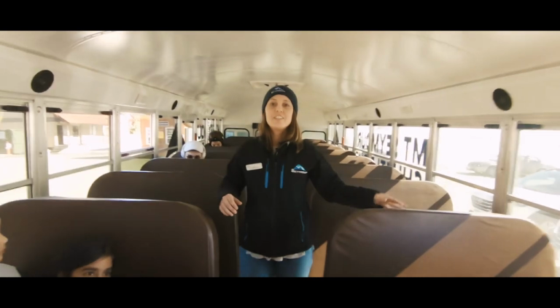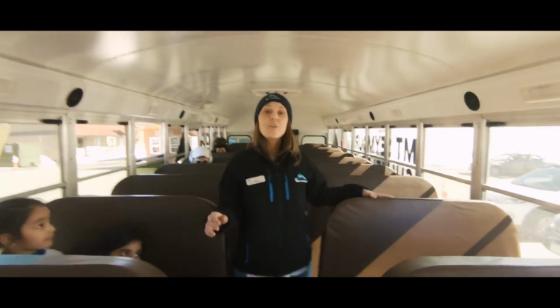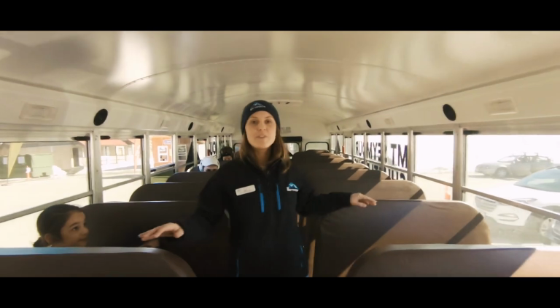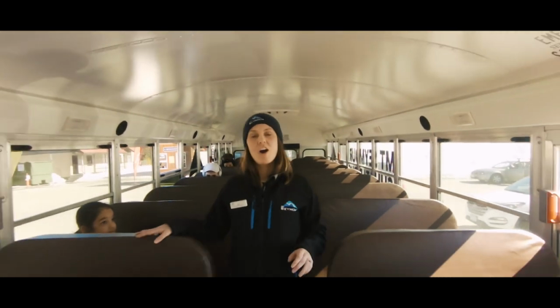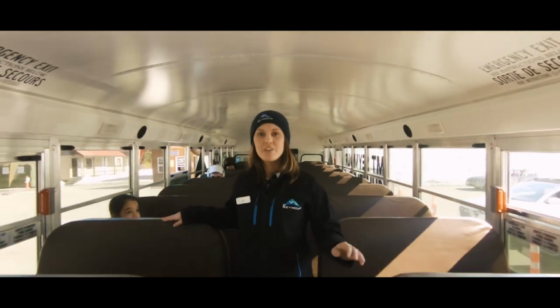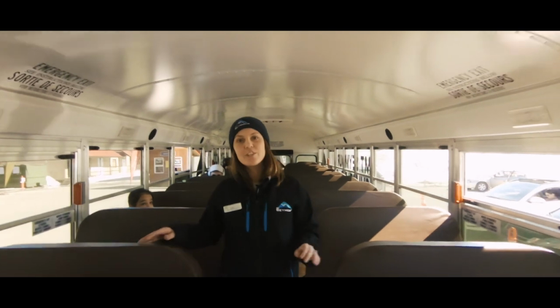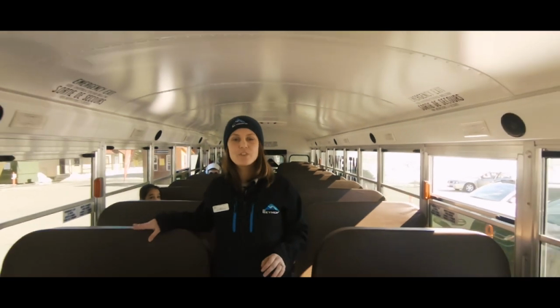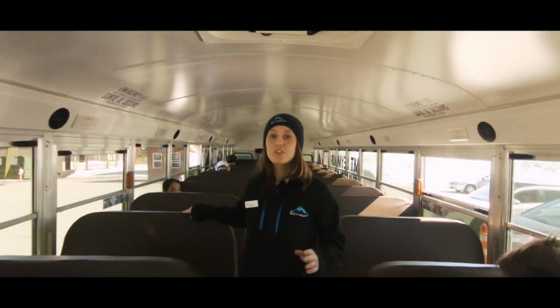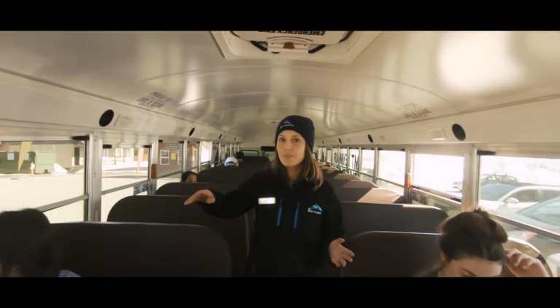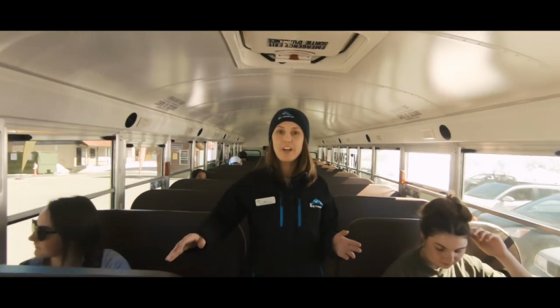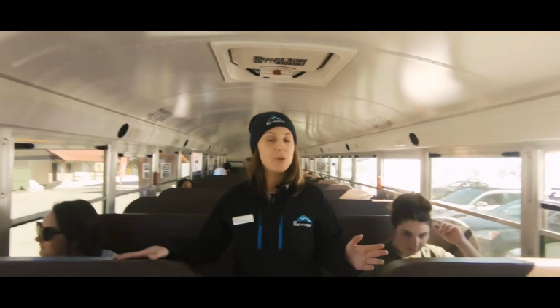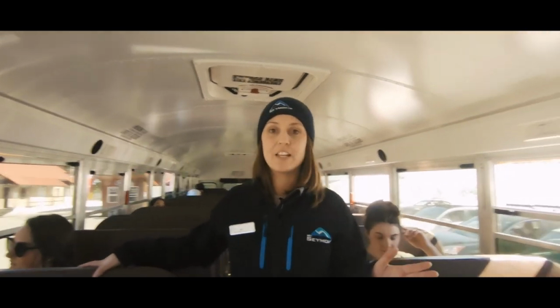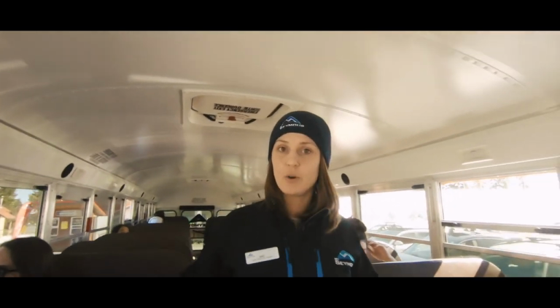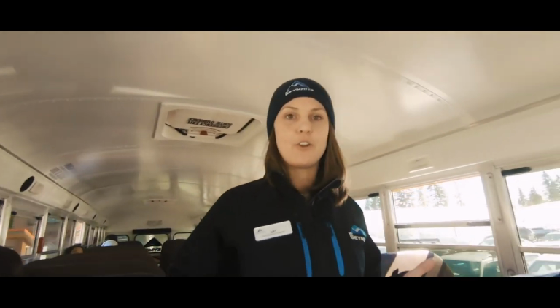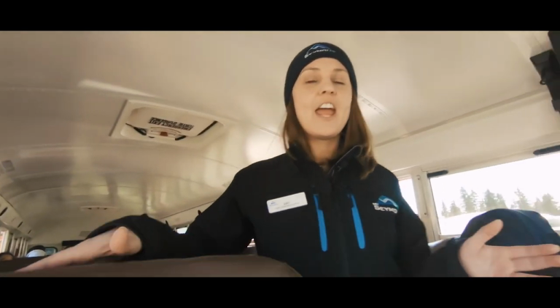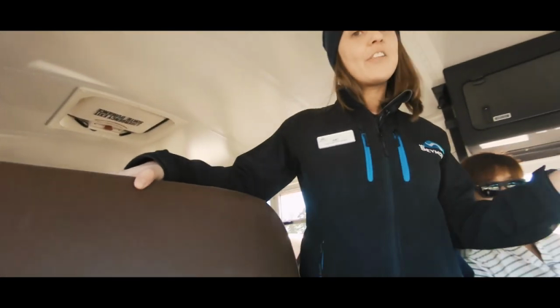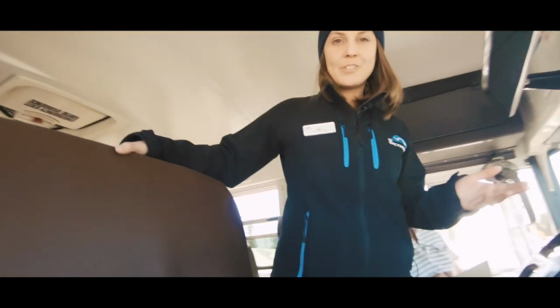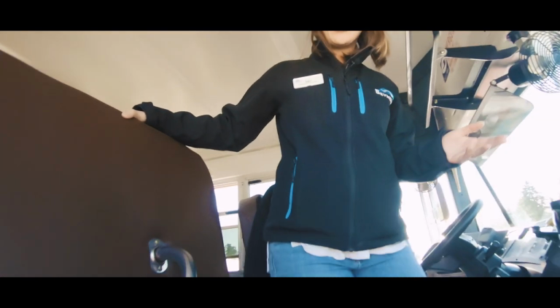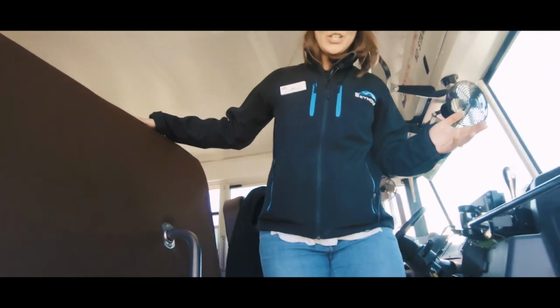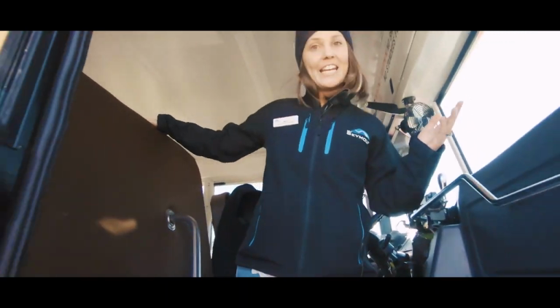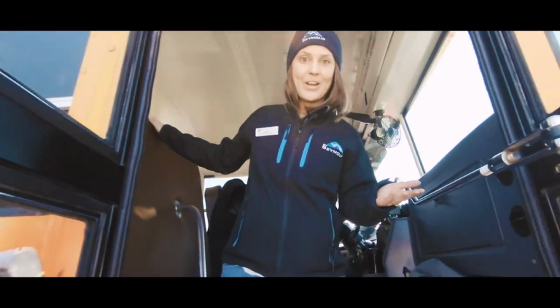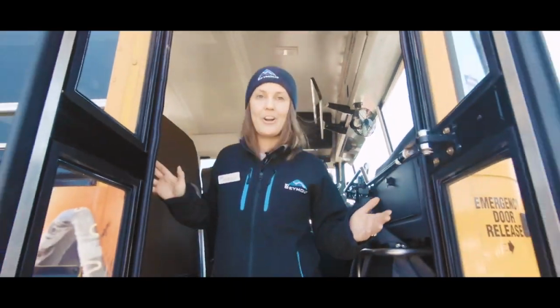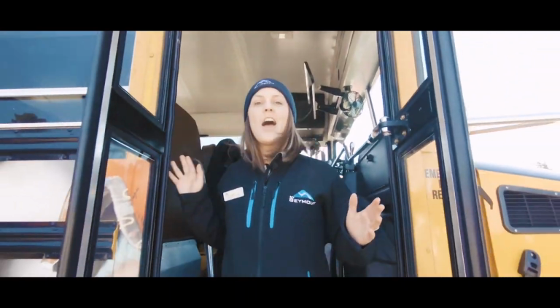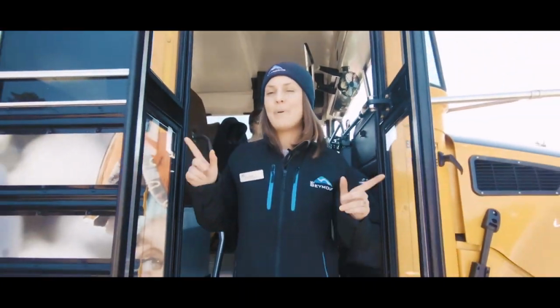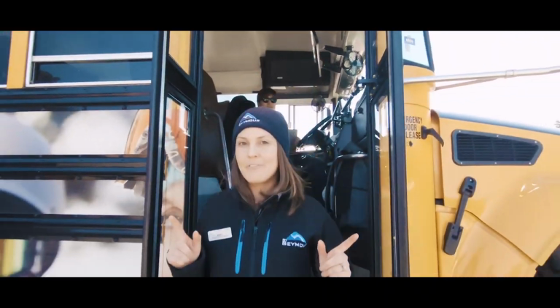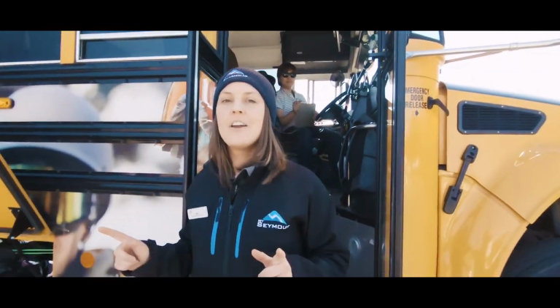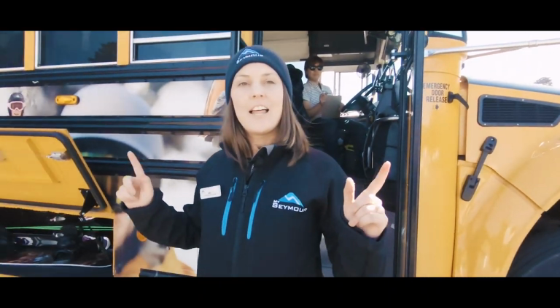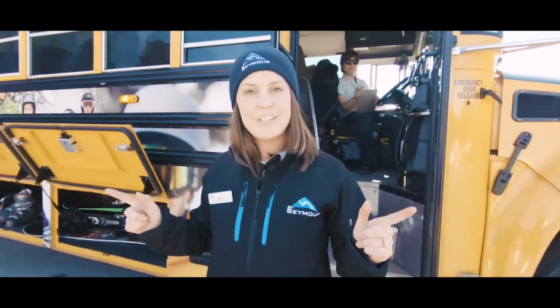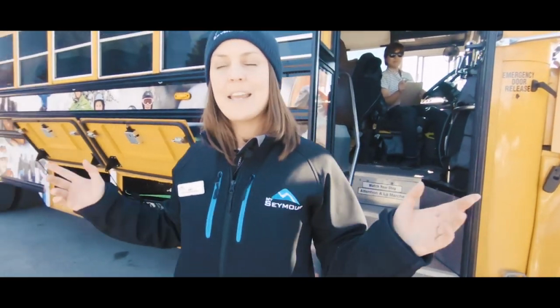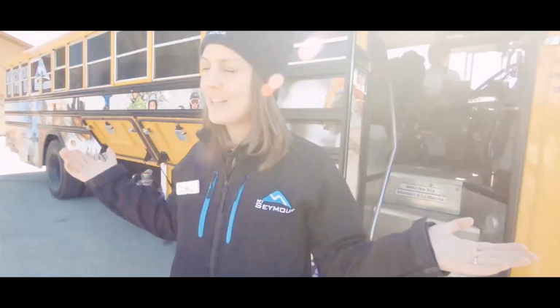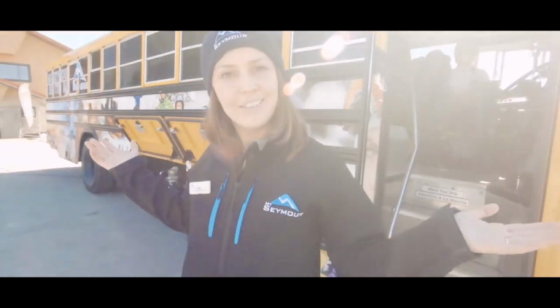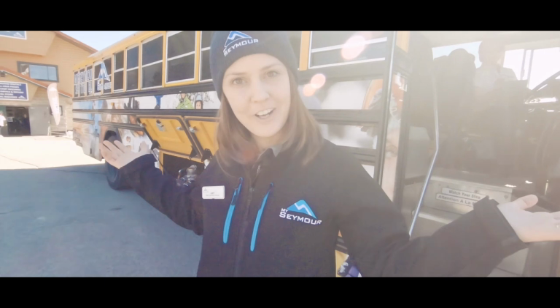Did you know that Mount Seymour offers a convenient shuttle service to and from Parkgate Community Centre in North Vancouver and the Rupert SkyTrain Station in East Vancouver? And the best part? Lesson participants and a plus one are free!